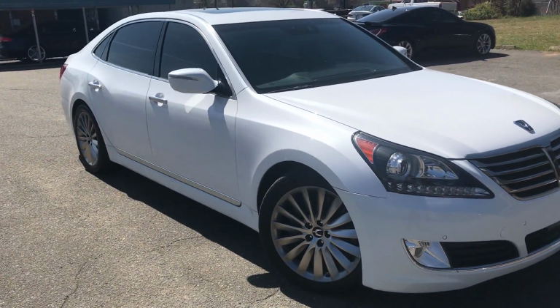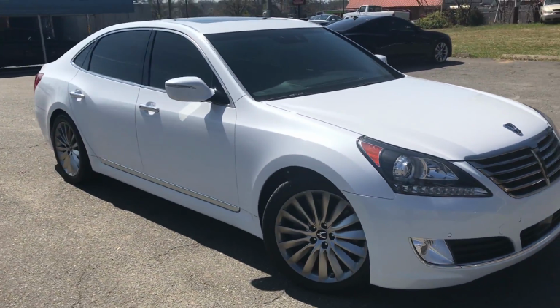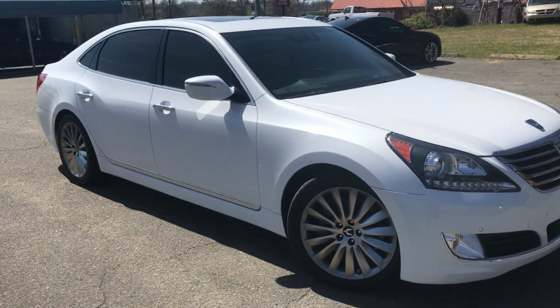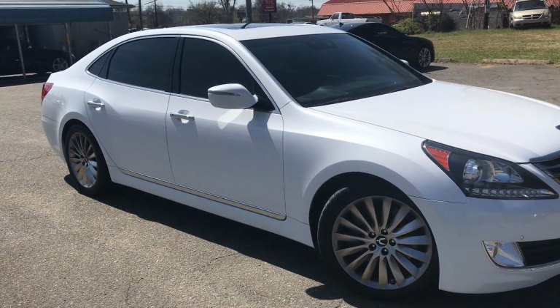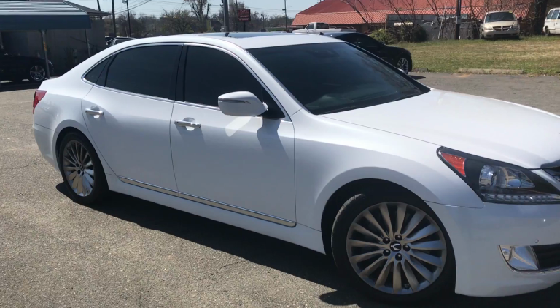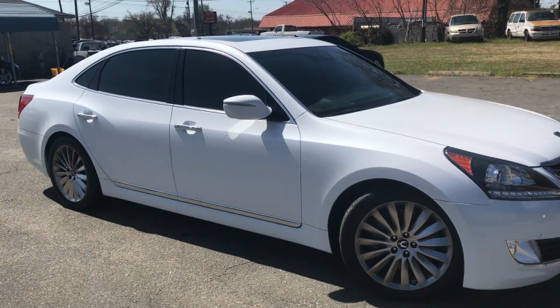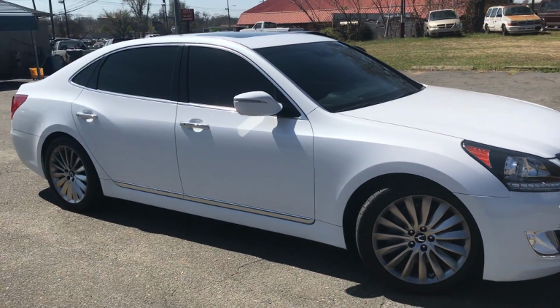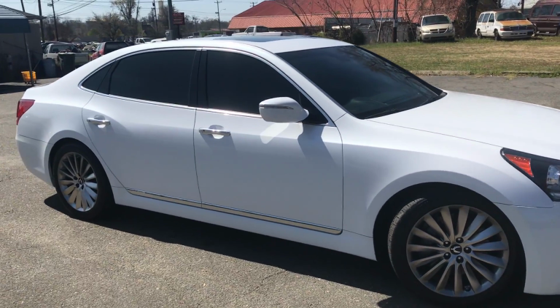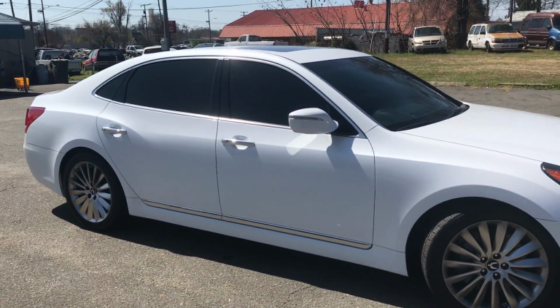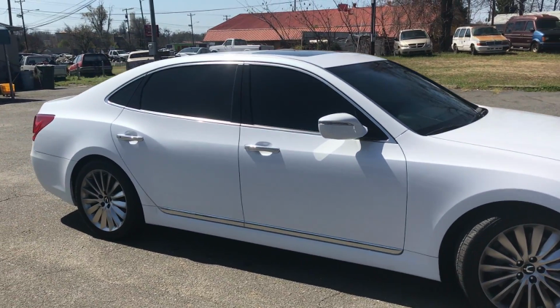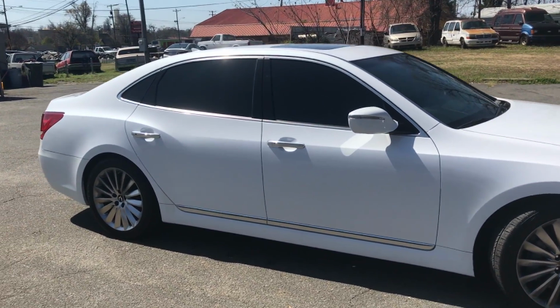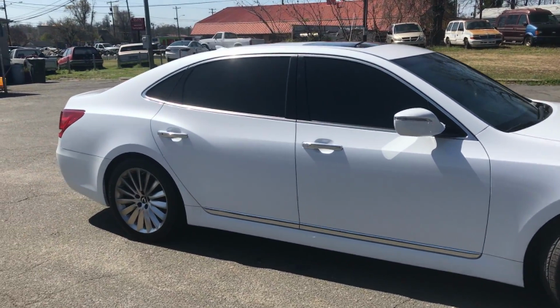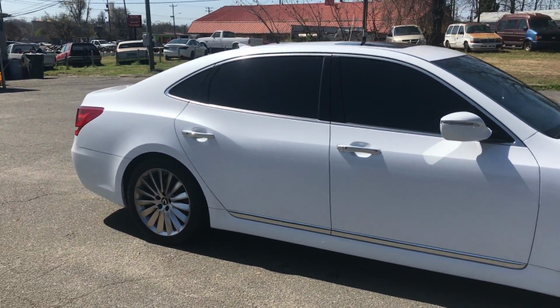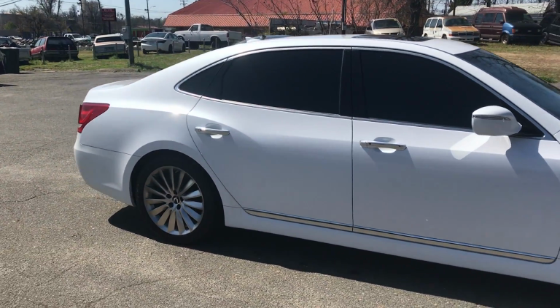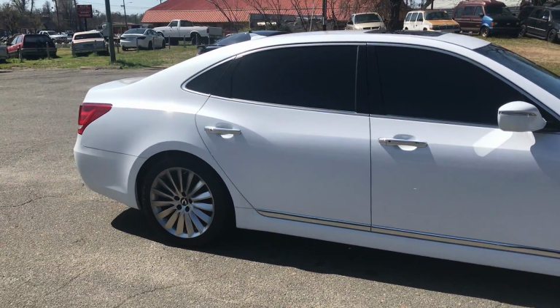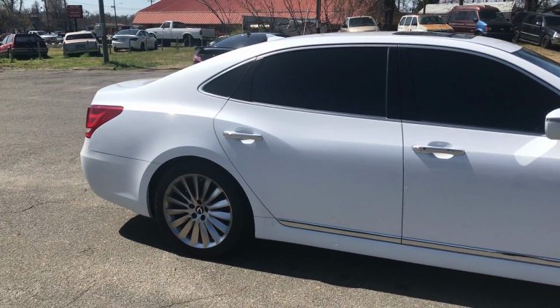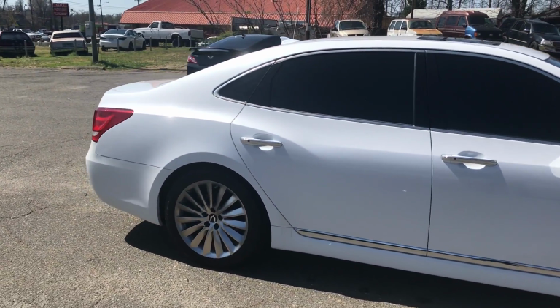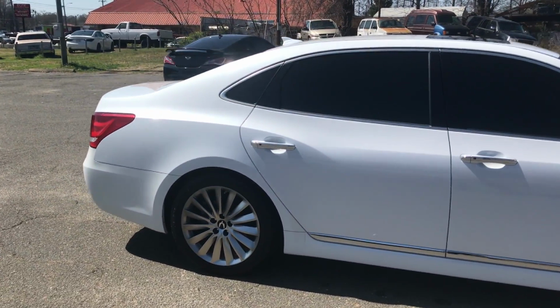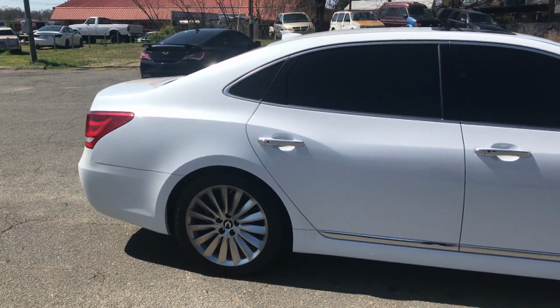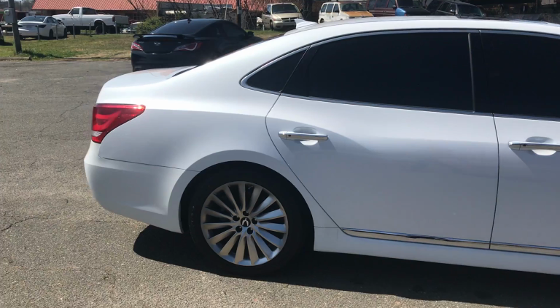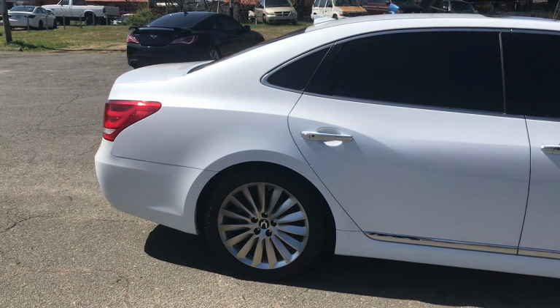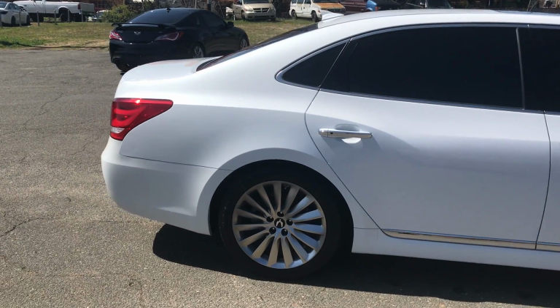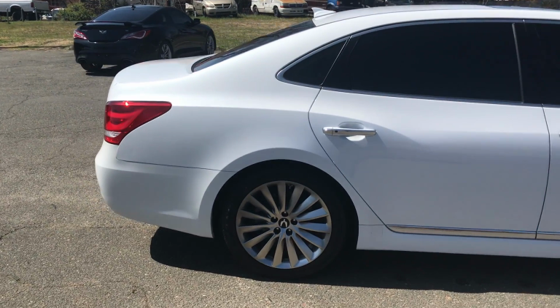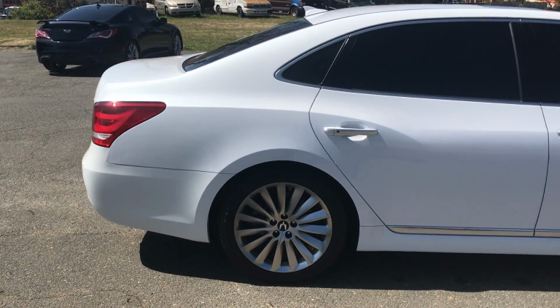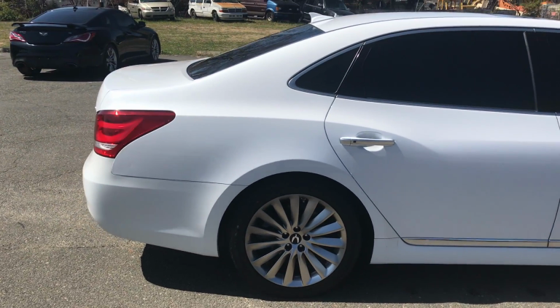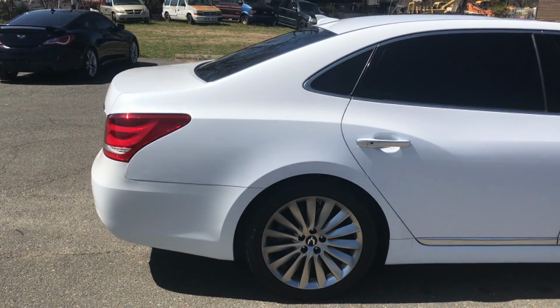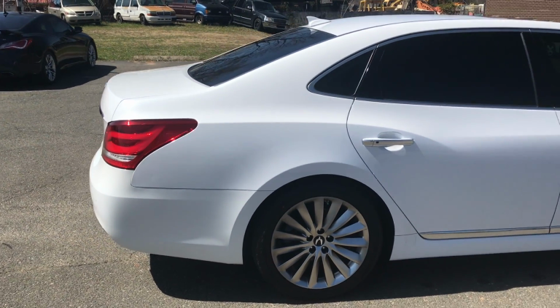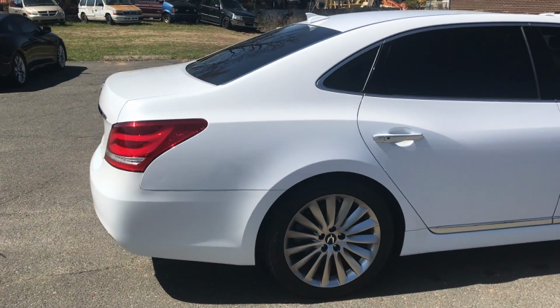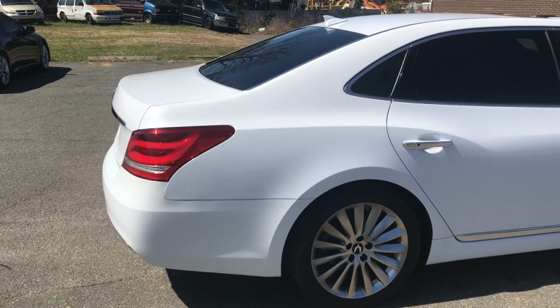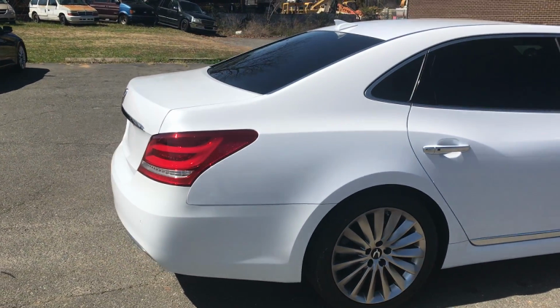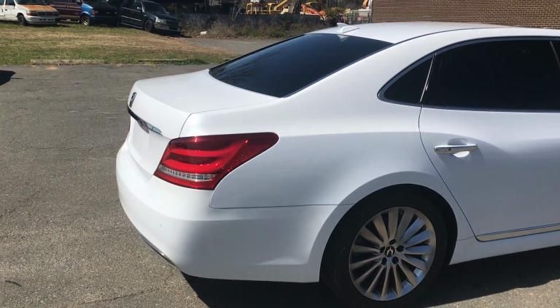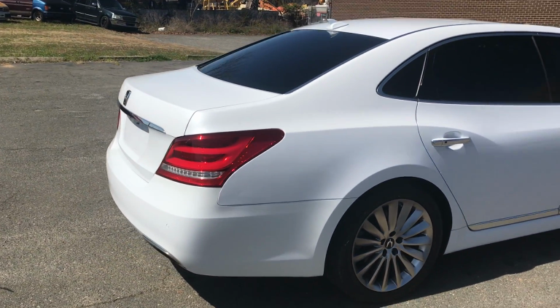contact Carolina Auto Imports at 704-599-2020, or you can reach us online at www.CarolinaAutoImport.com.